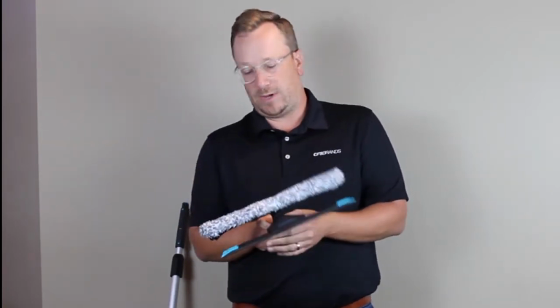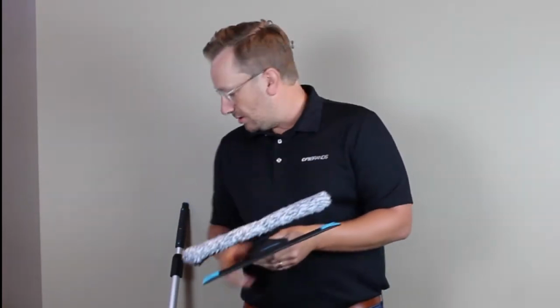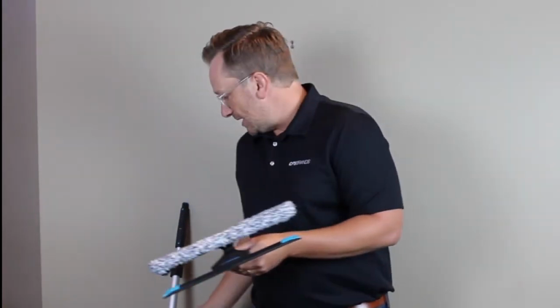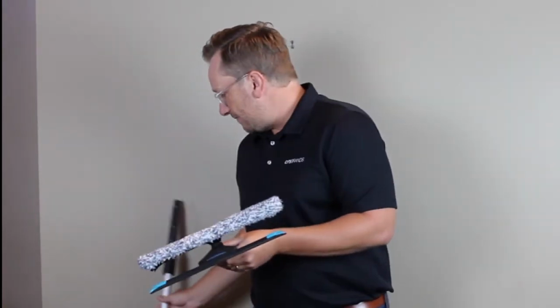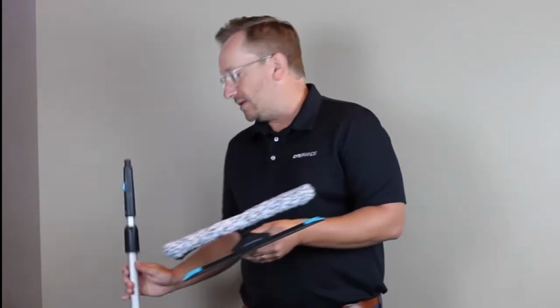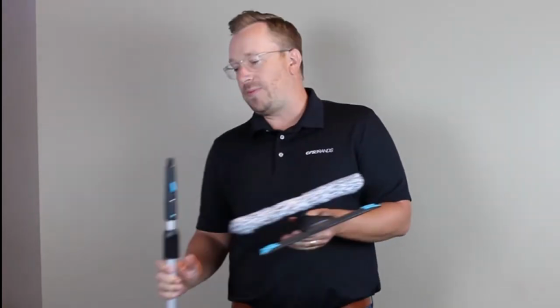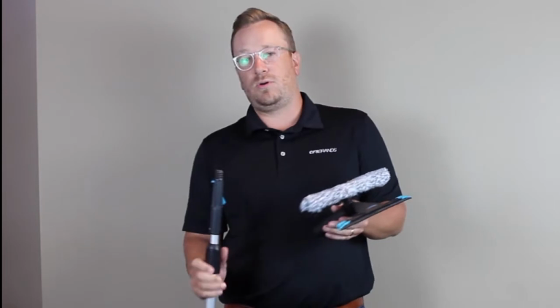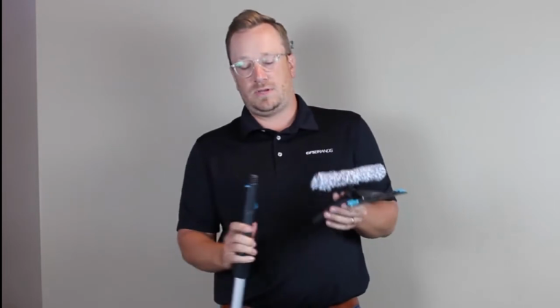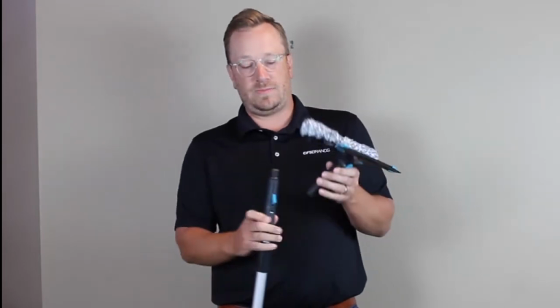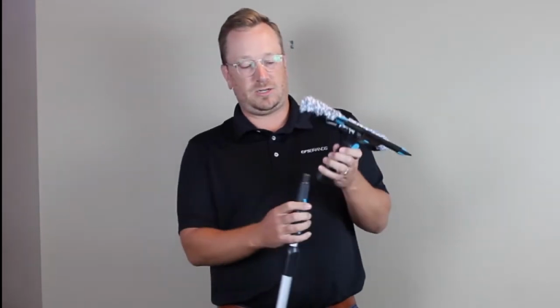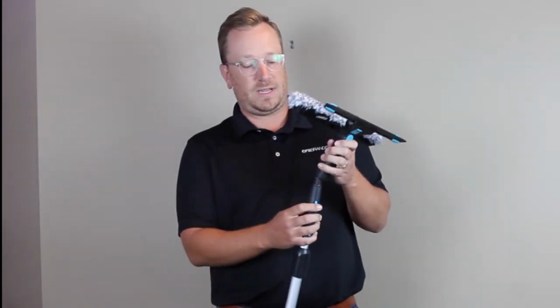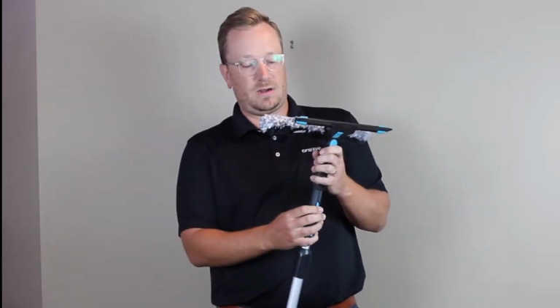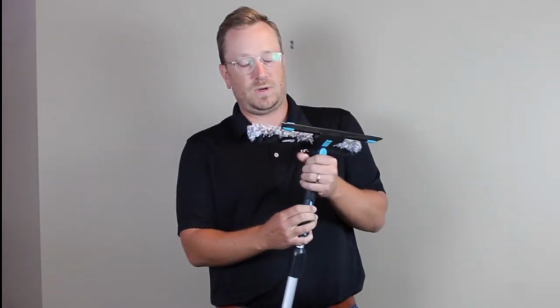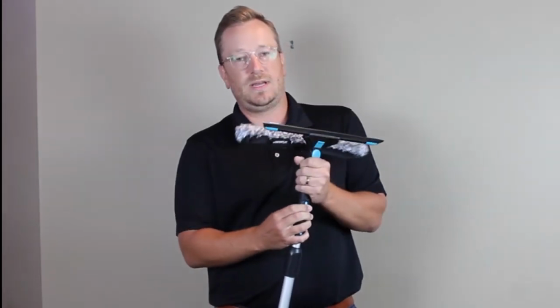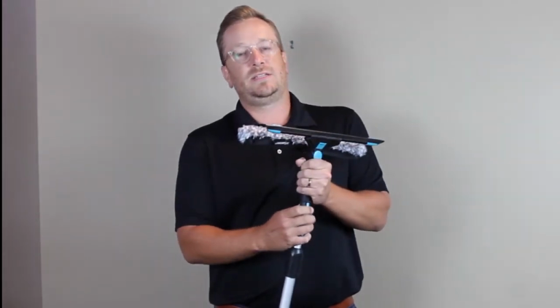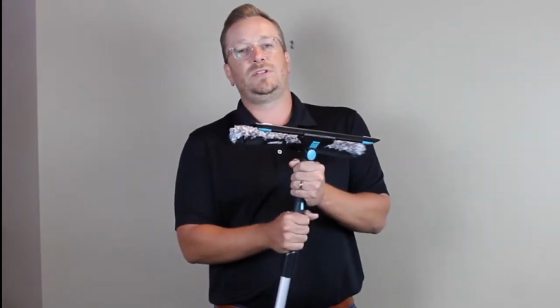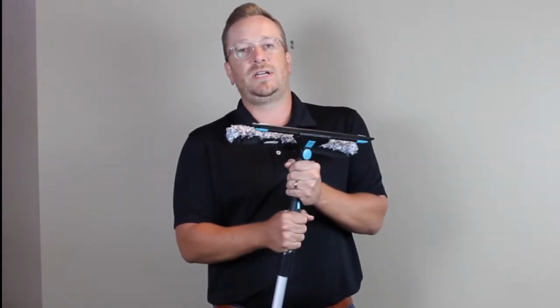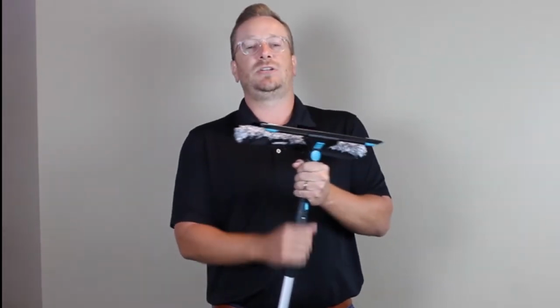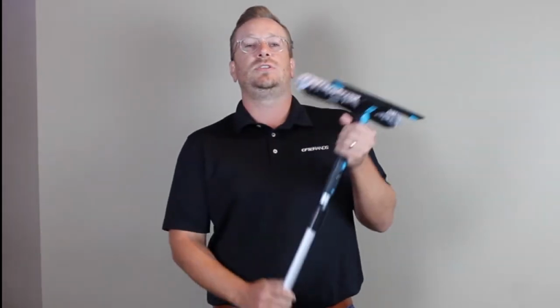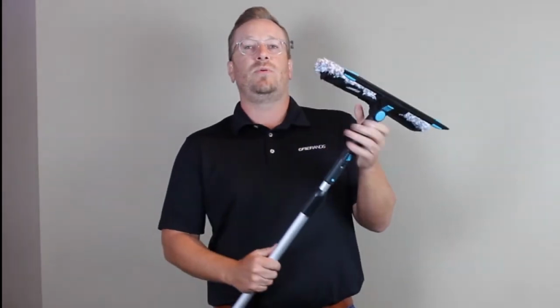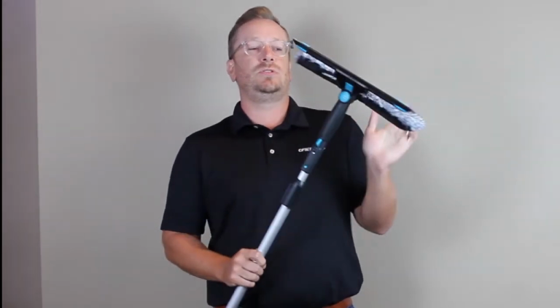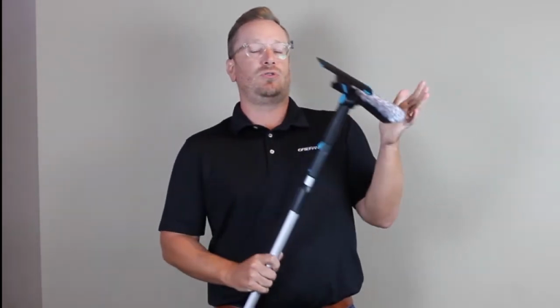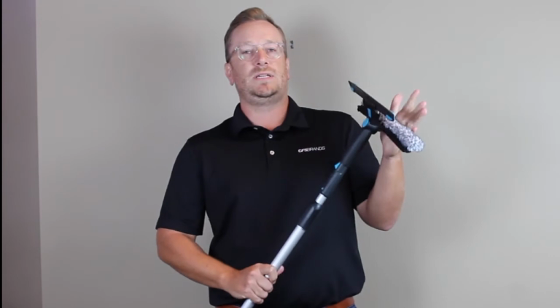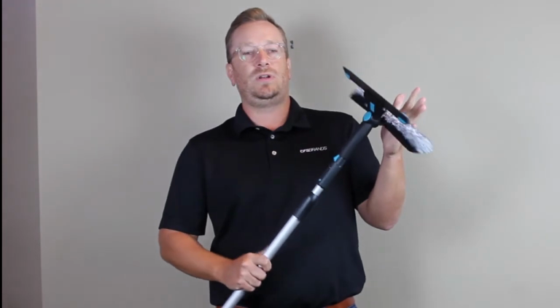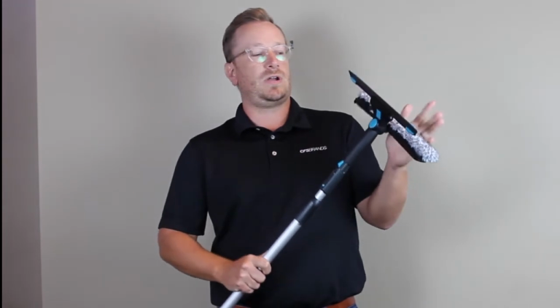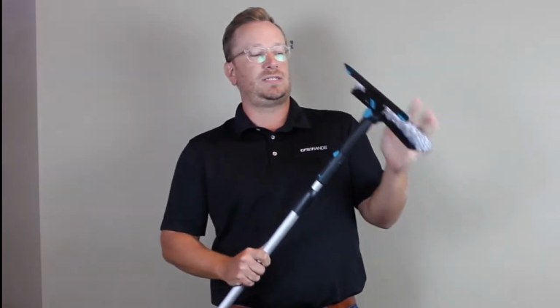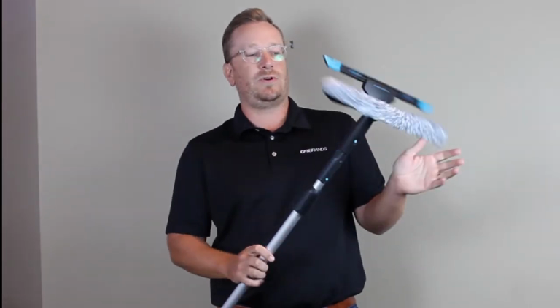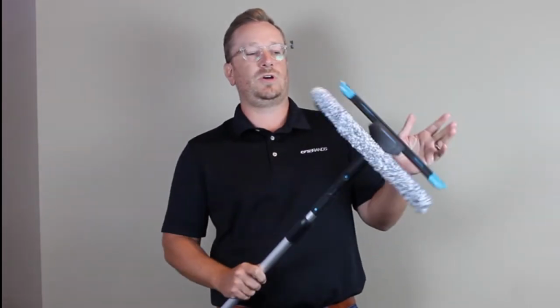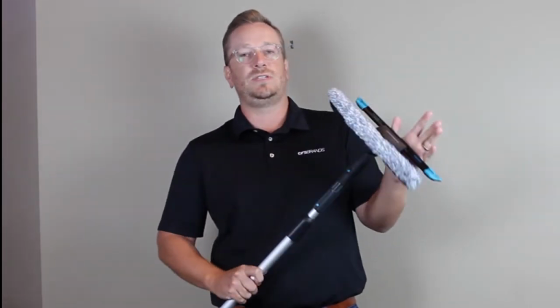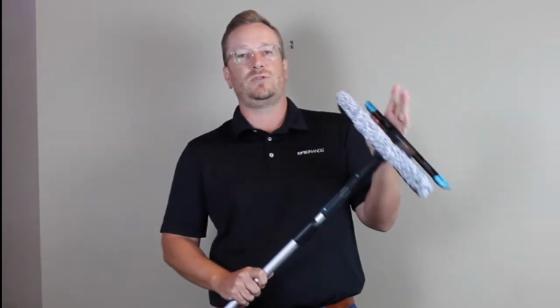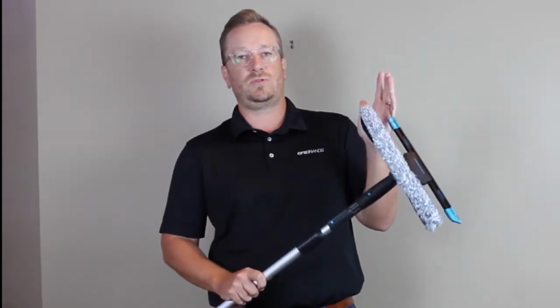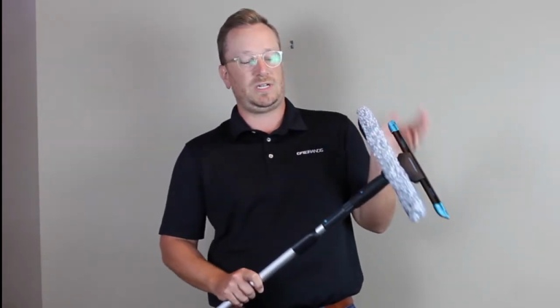It also comes with an eight-foot telescopic pole. This has a quick connect on it as well. It's a very sturdy connection so that when you're using the torque against the window, you're not going to slip on your washer sleeve or your squeegee.